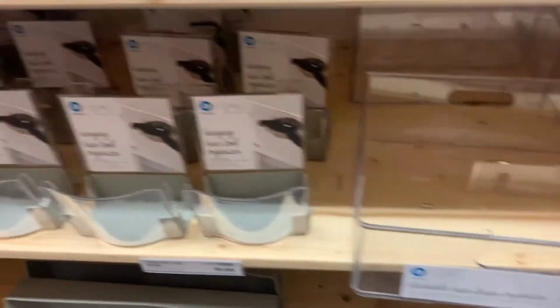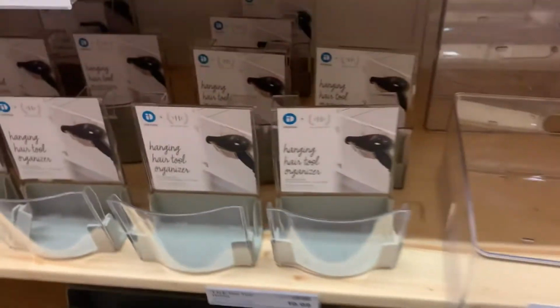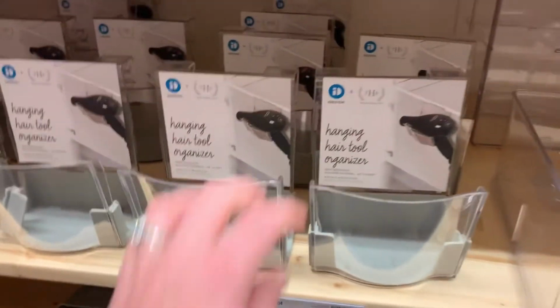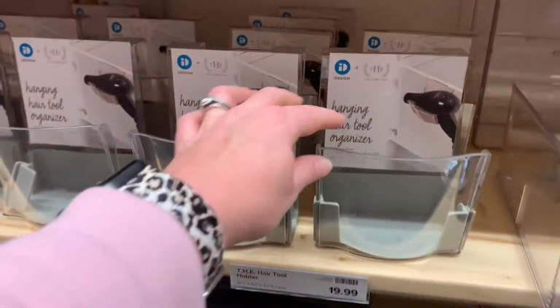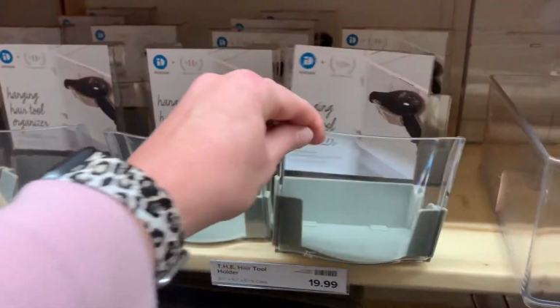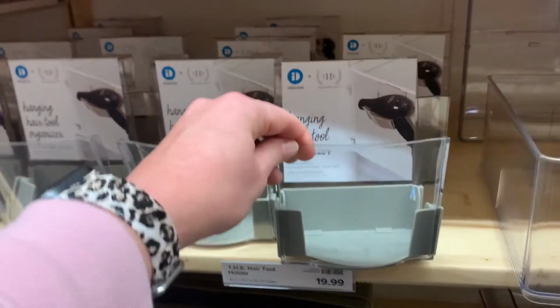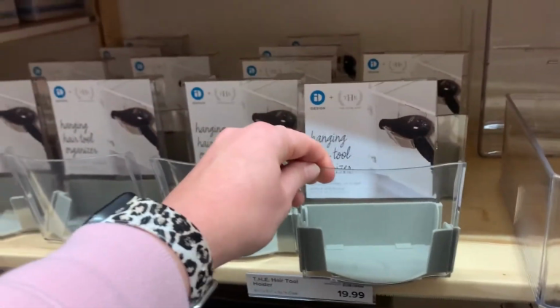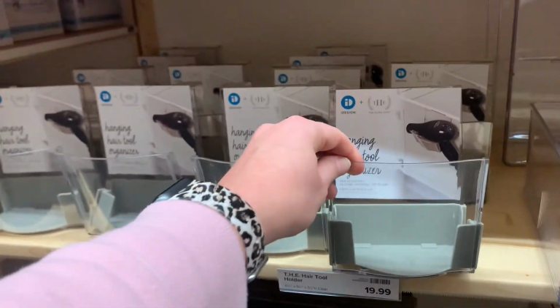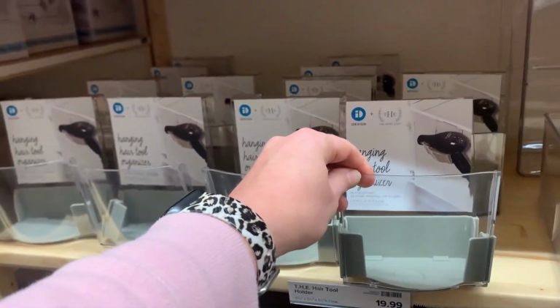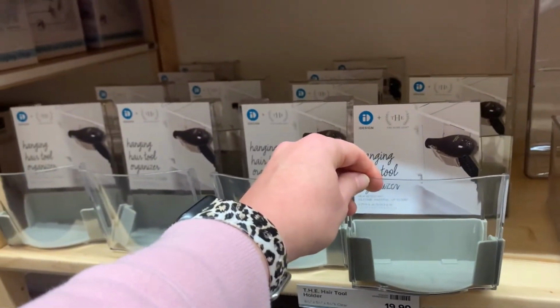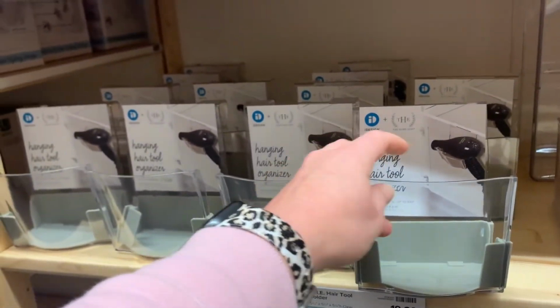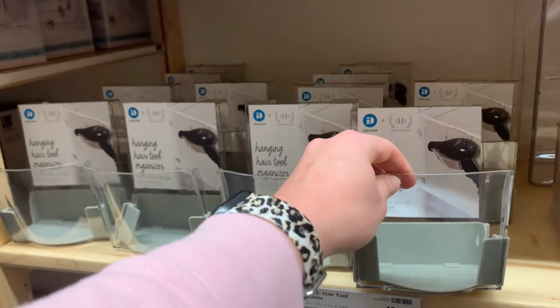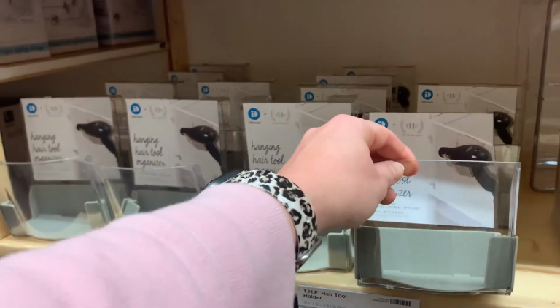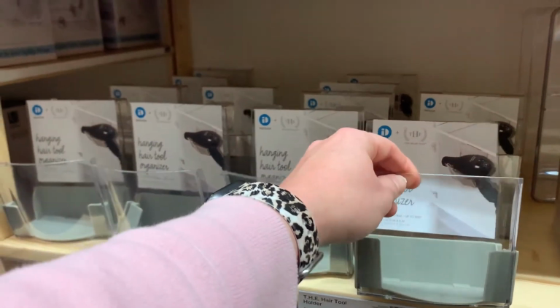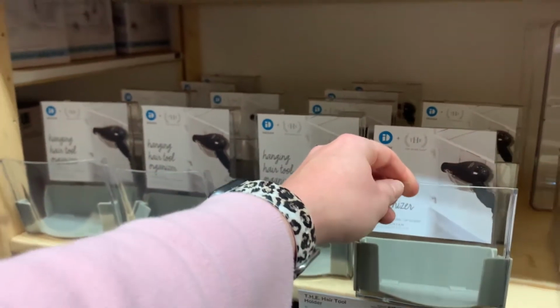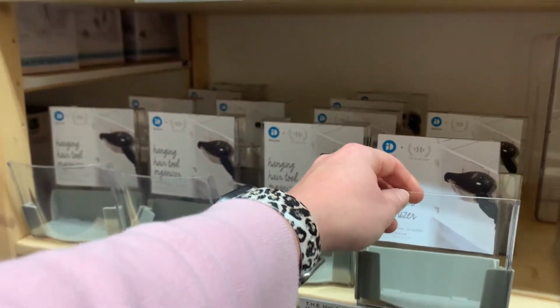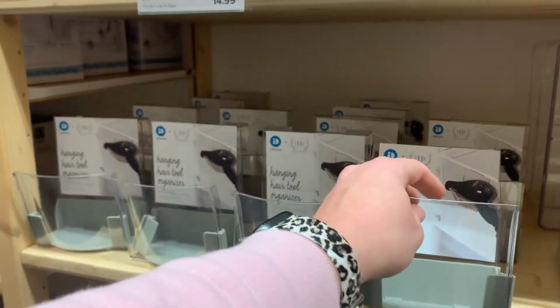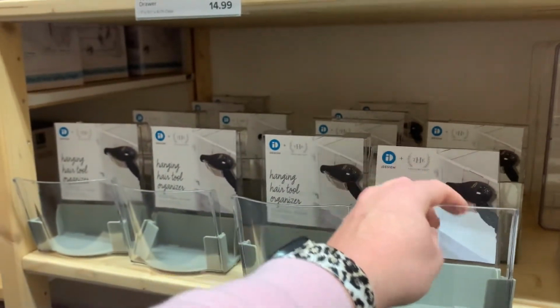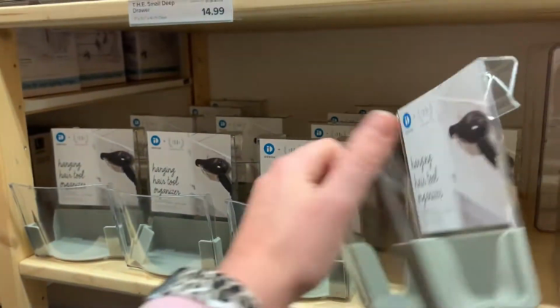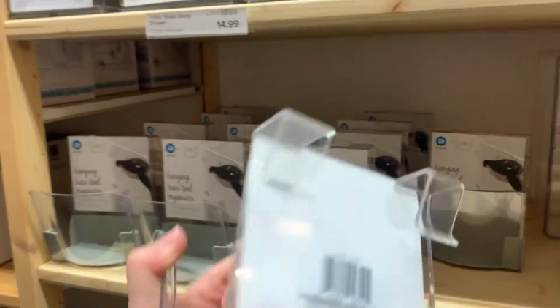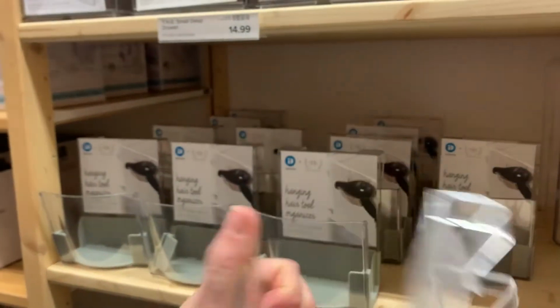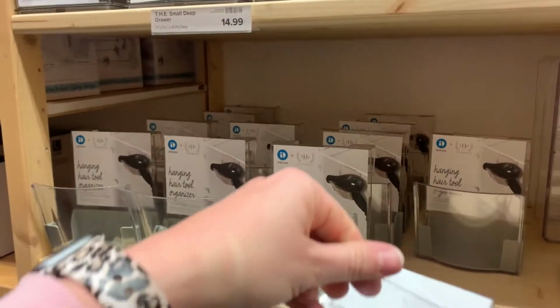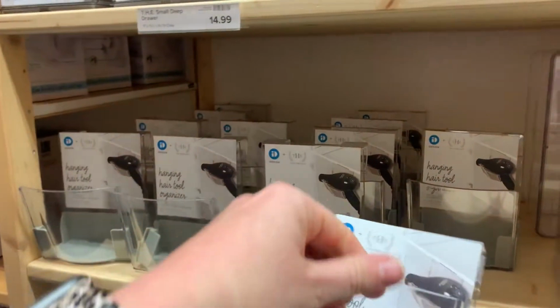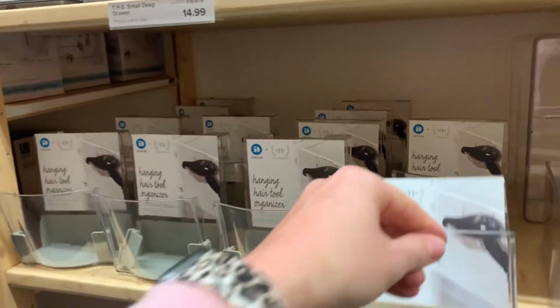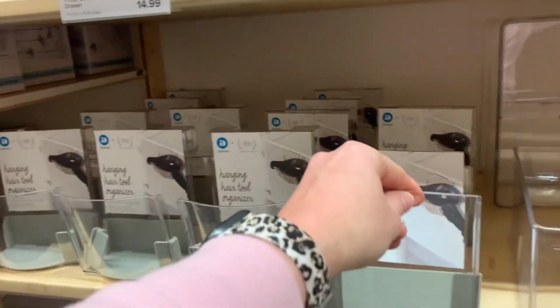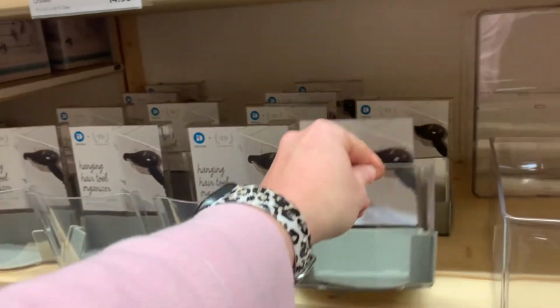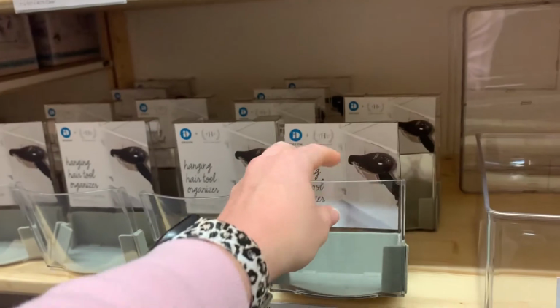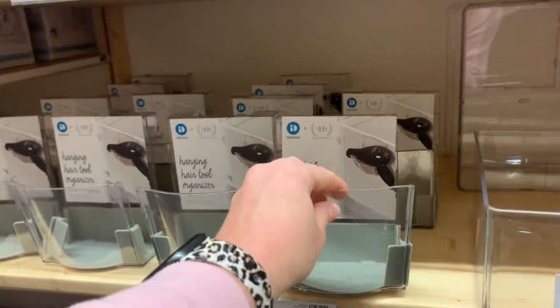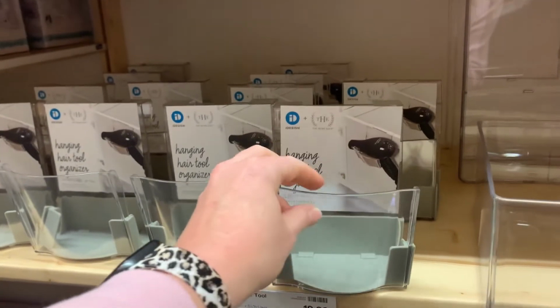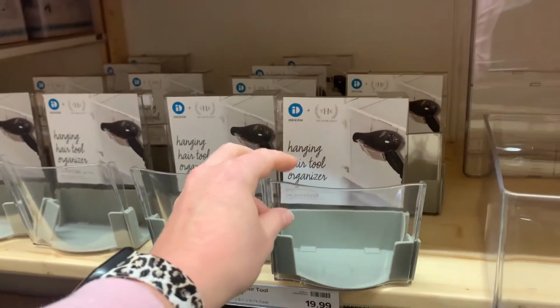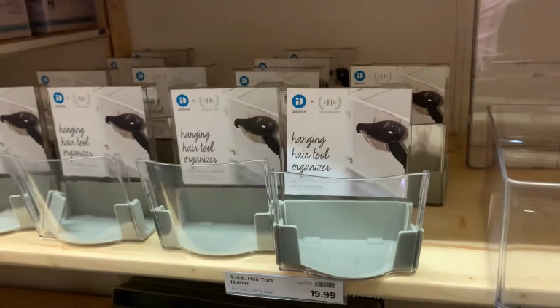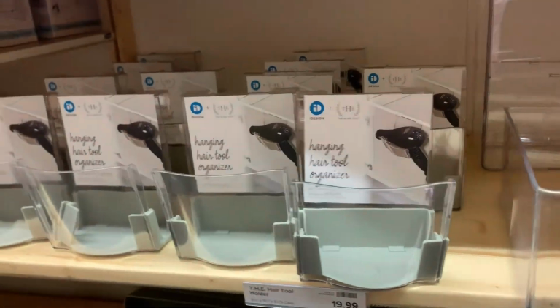But why is this one little thing, a piece of plastic, $20 to hang over your door? That's expensive.